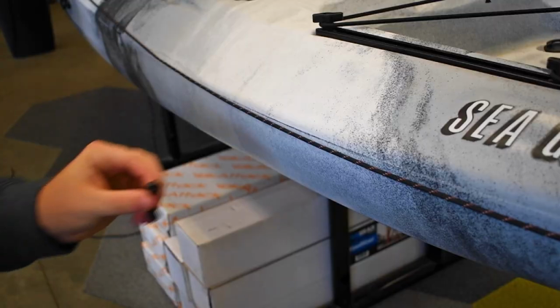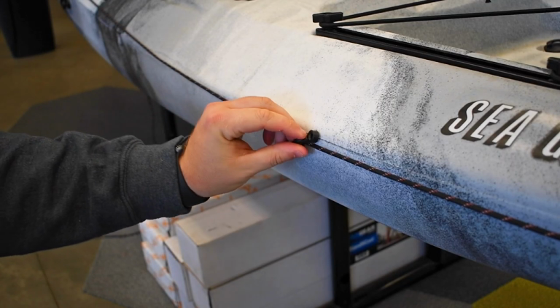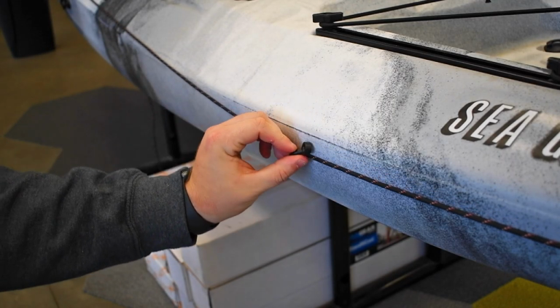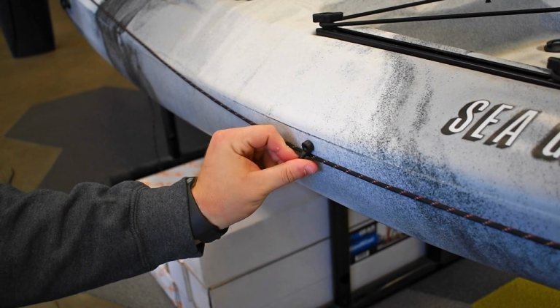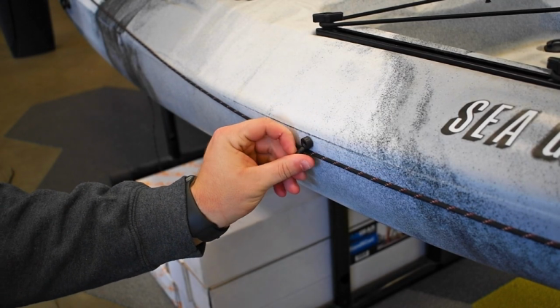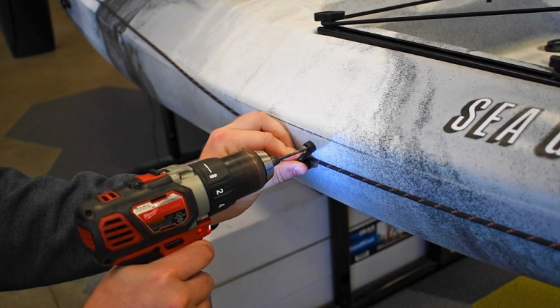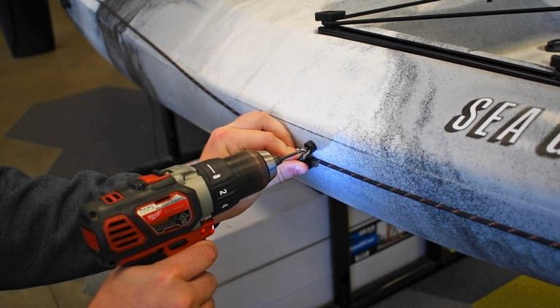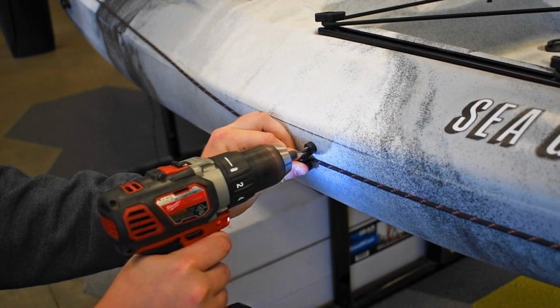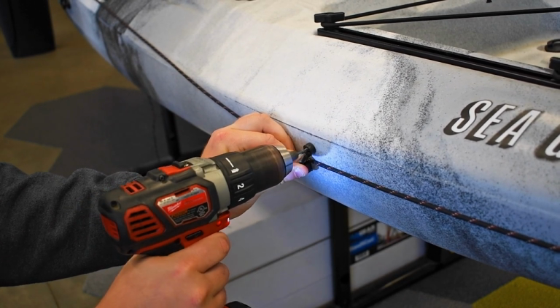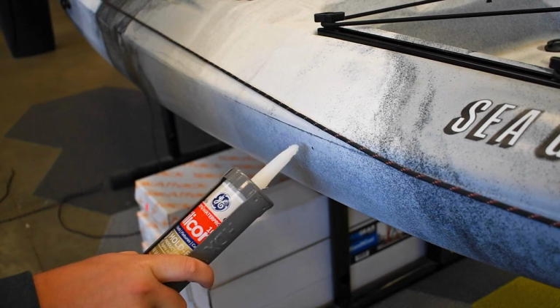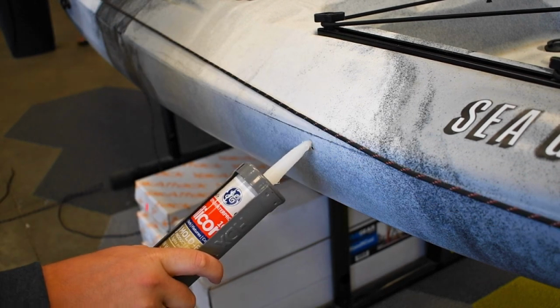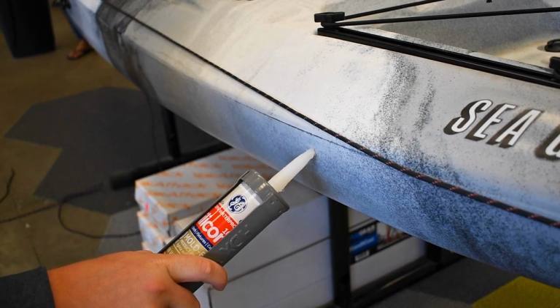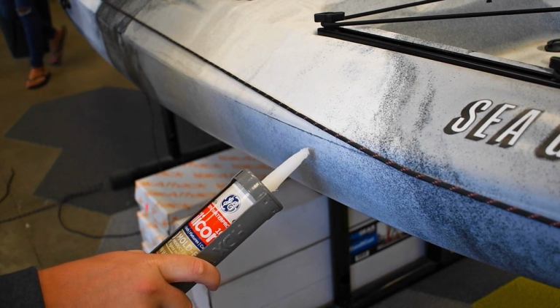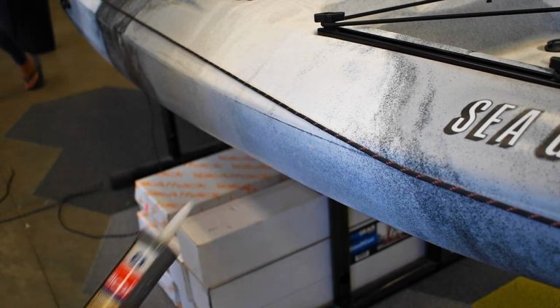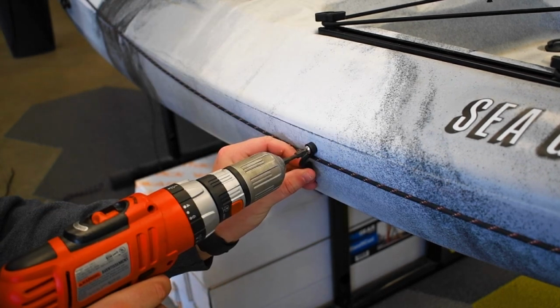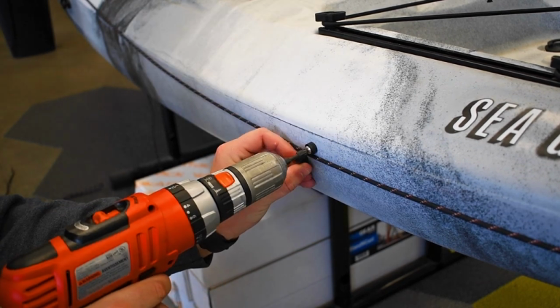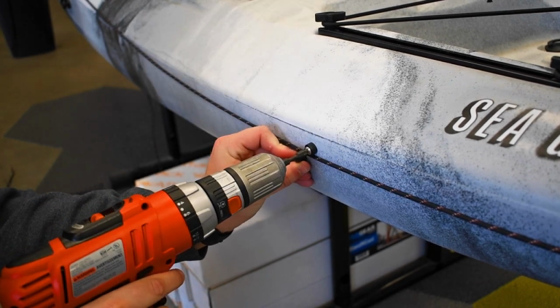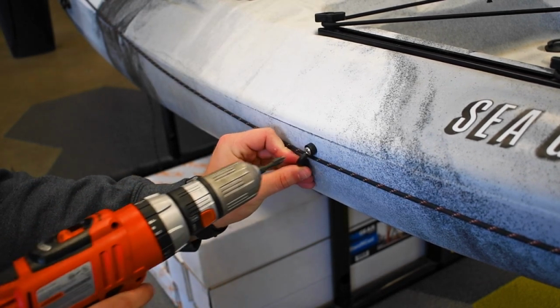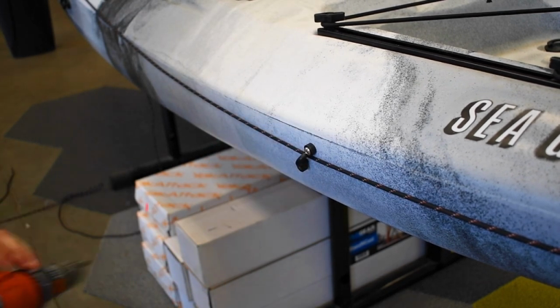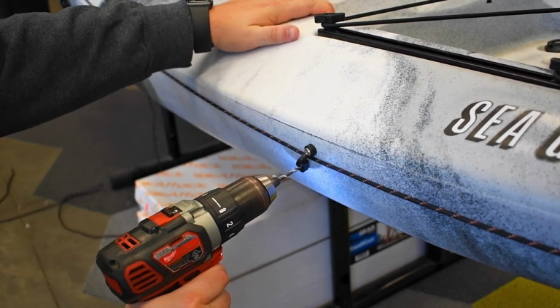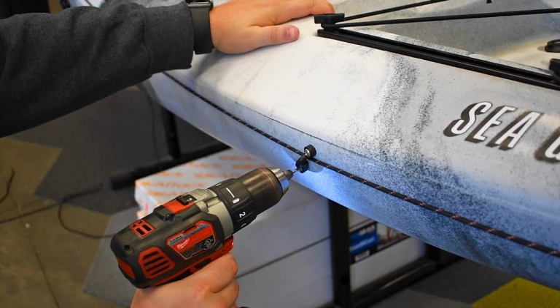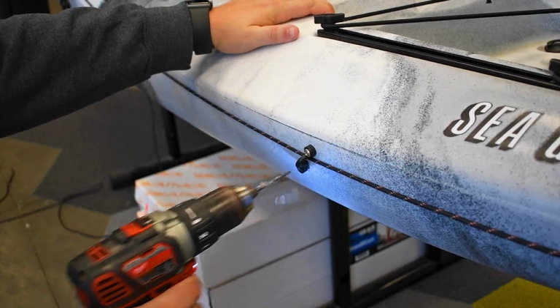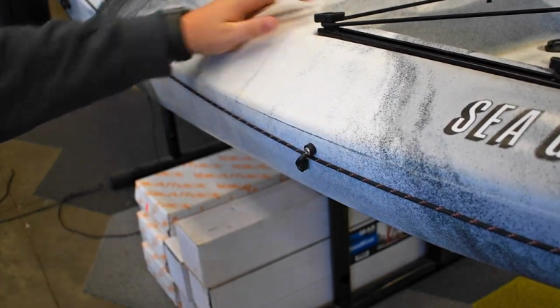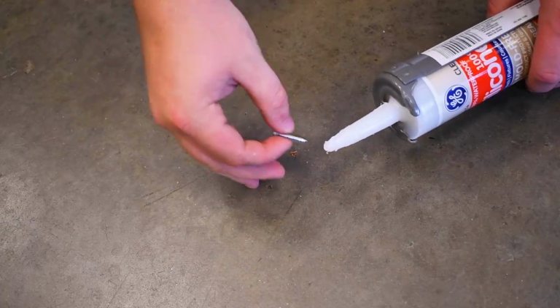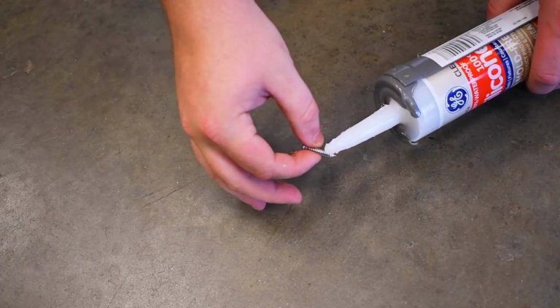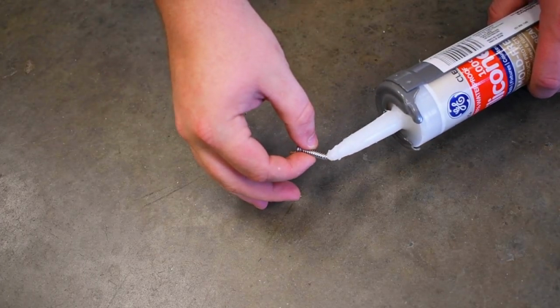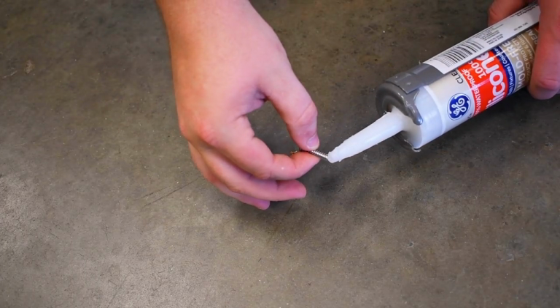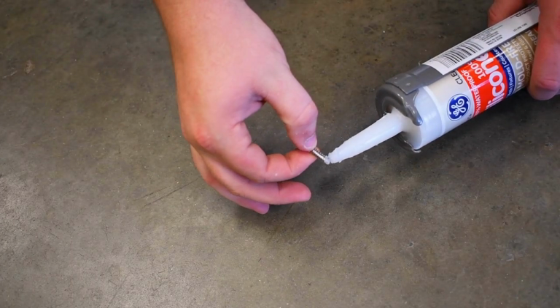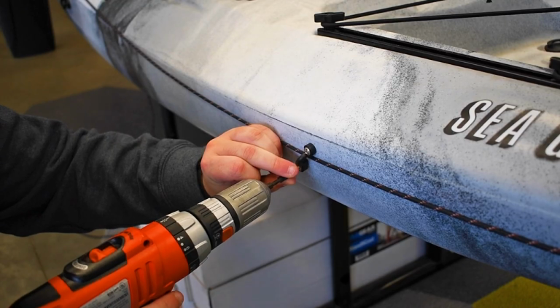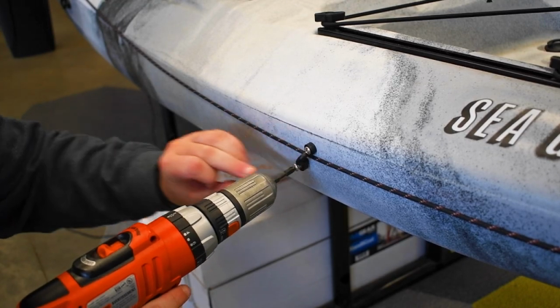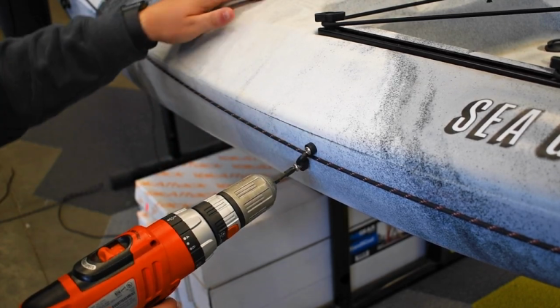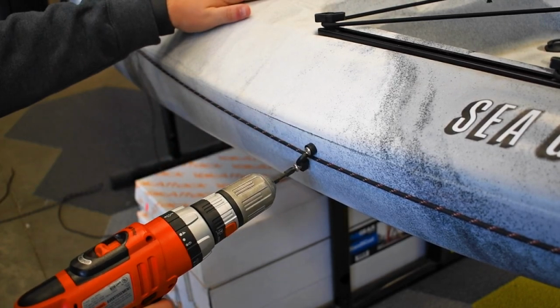Then select a spot for the front eyelet, drill a hole, apply some silicone, and drill the top of the eyelet with the cord underneath. Then drill another hole for the bottom screw, apply some silicone, and secure the eyelet to the bow.